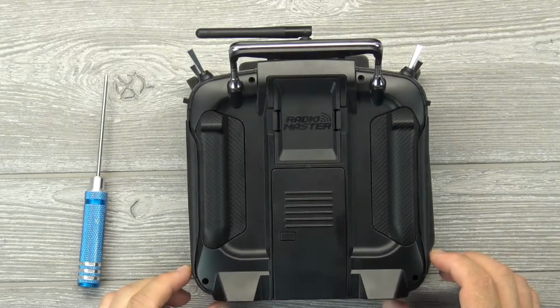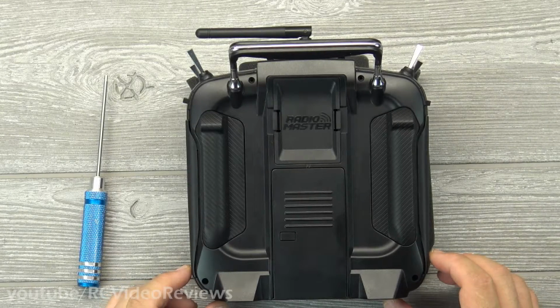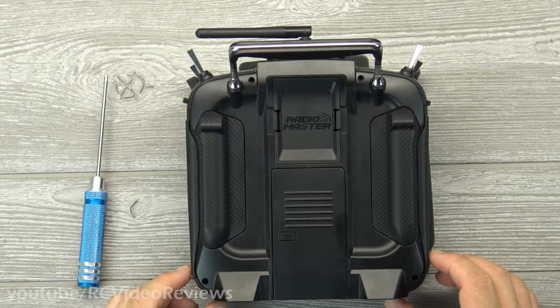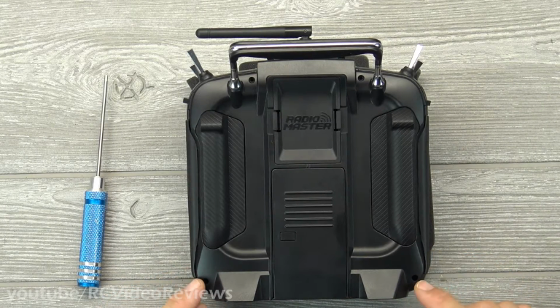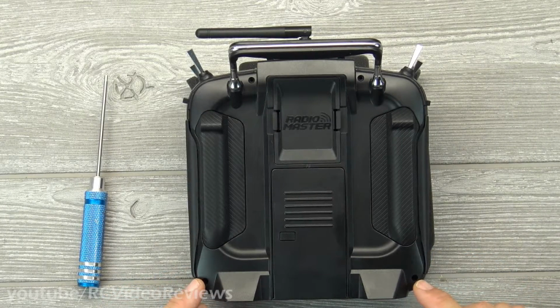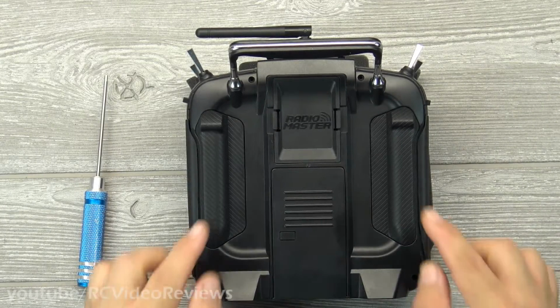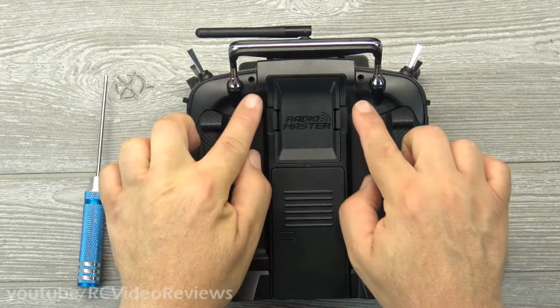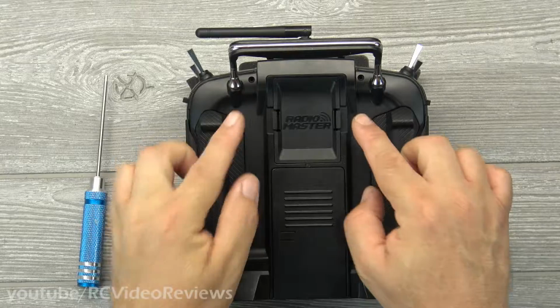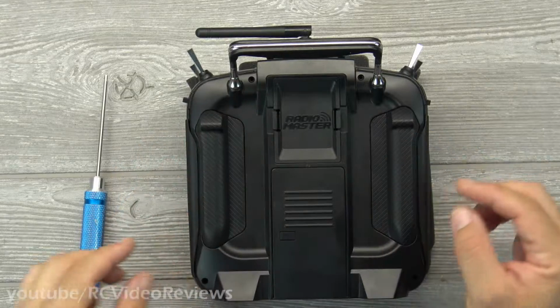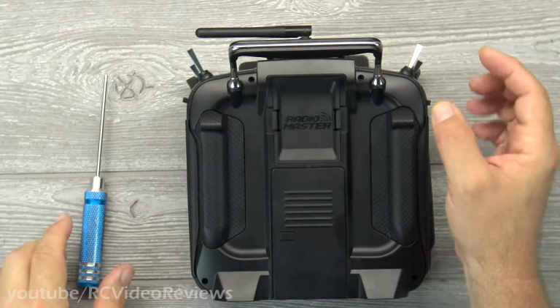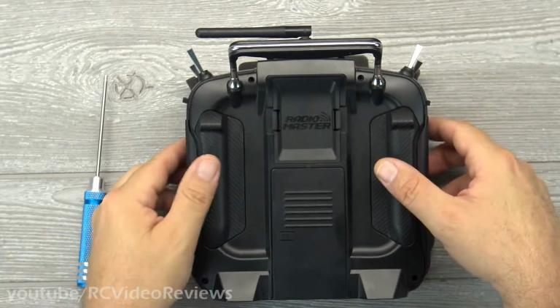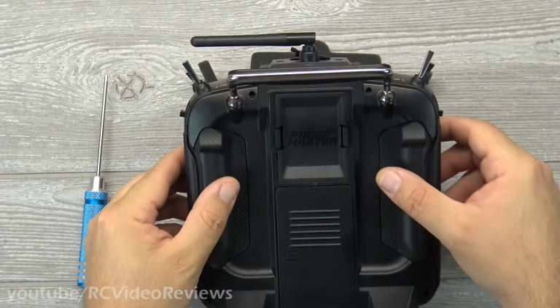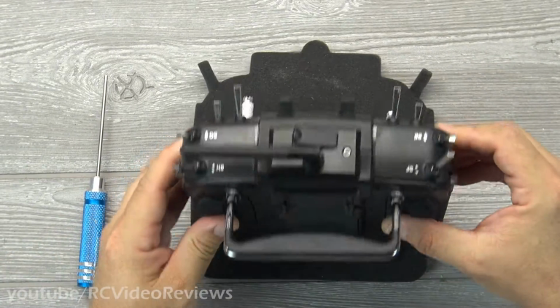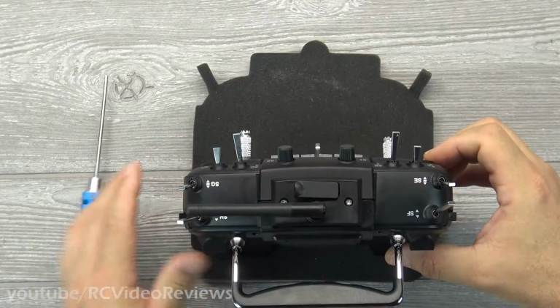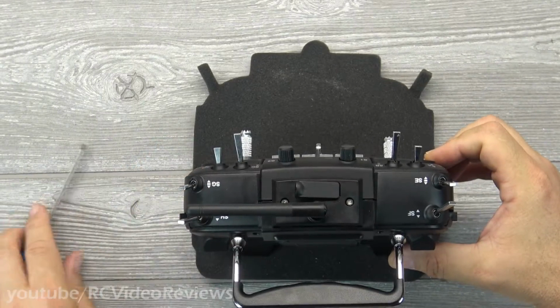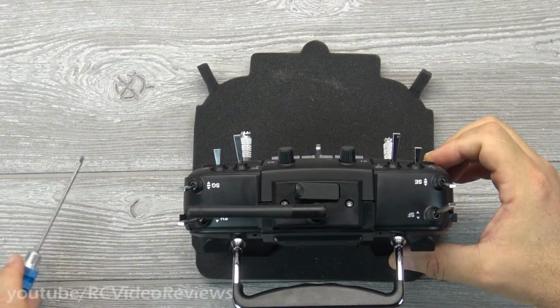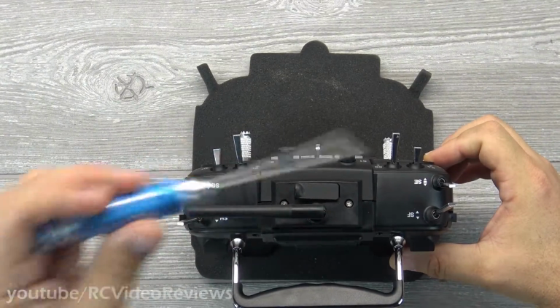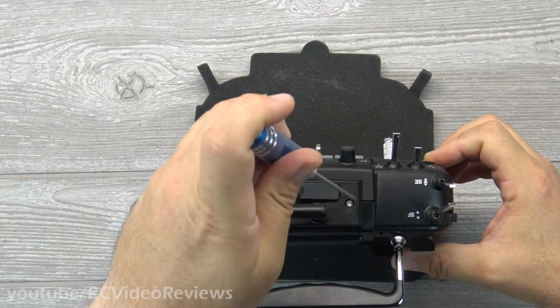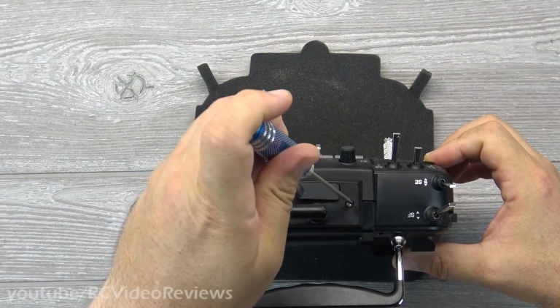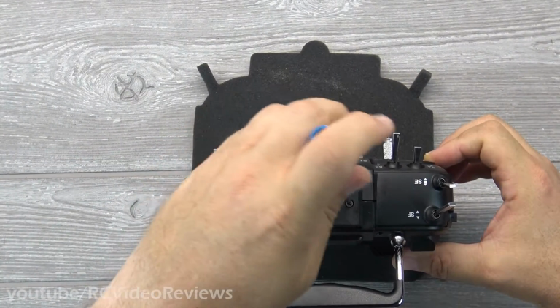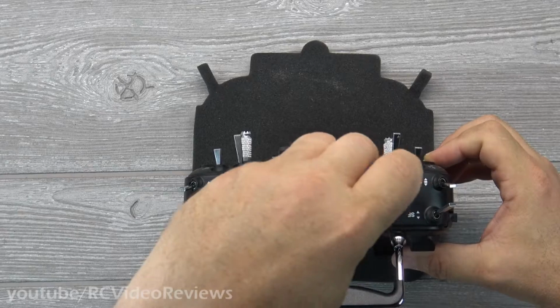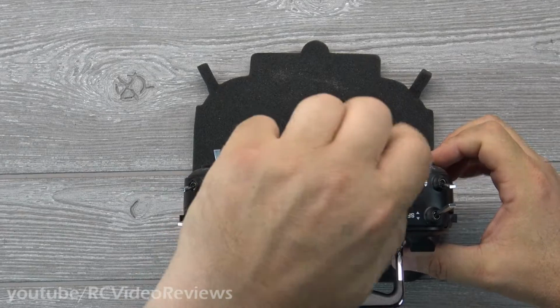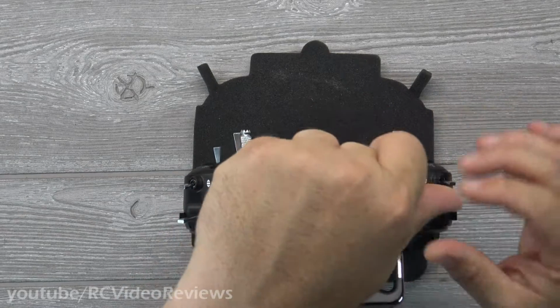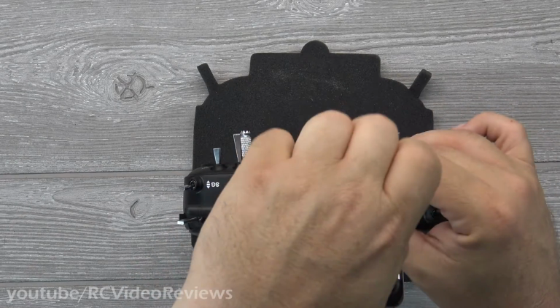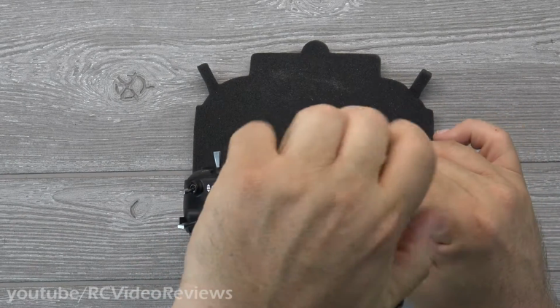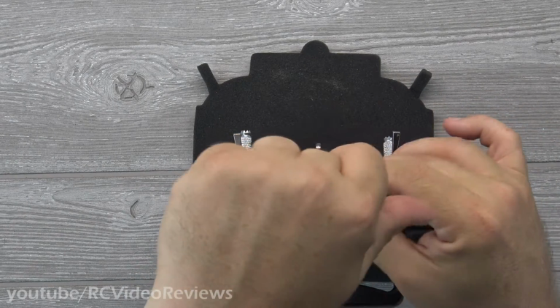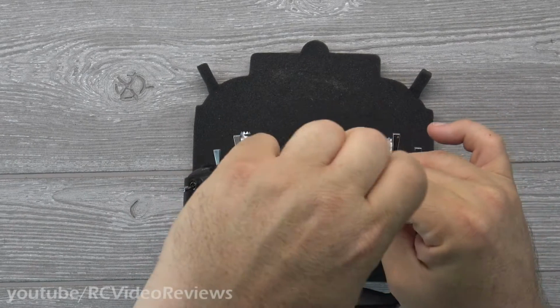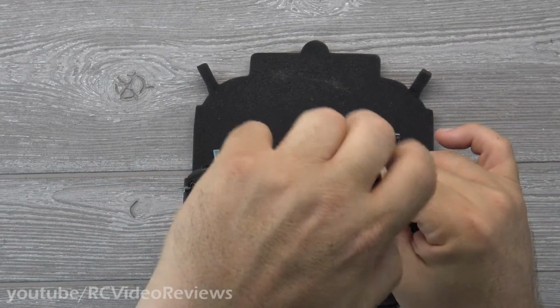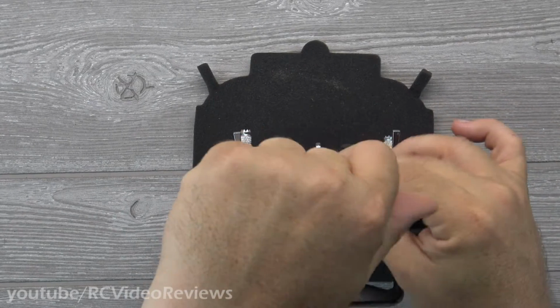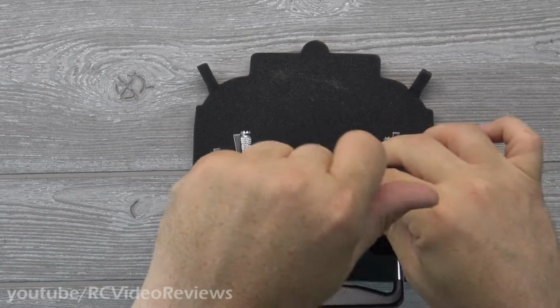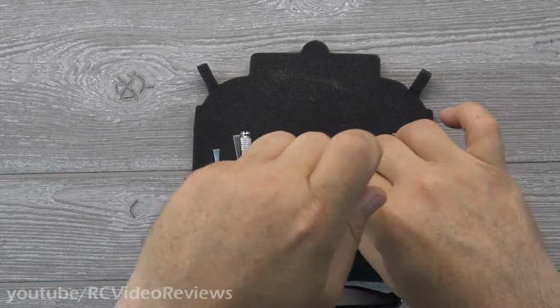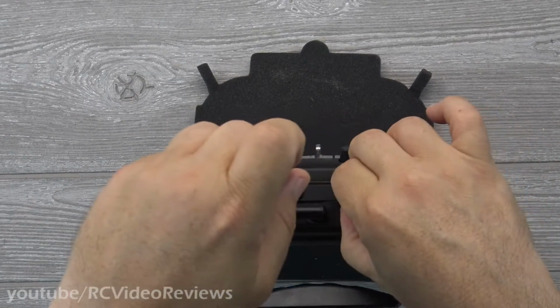There are four screws on the back — two down here, two up here. I've already taken those out. Those are Phillips screws, and then on the top there's a 2.5 millimeter hex screw on either side of the antenna. So we'll just pop those out.